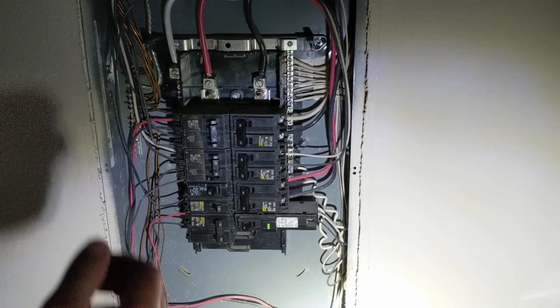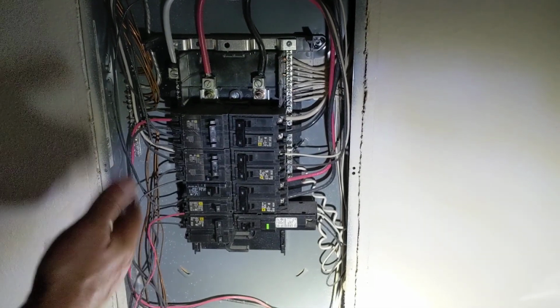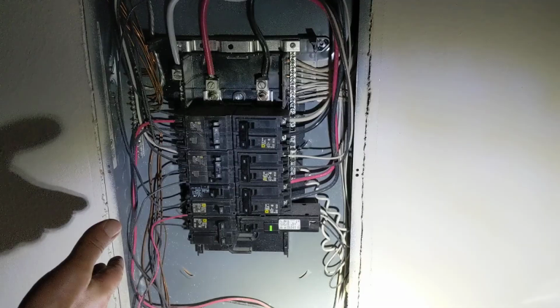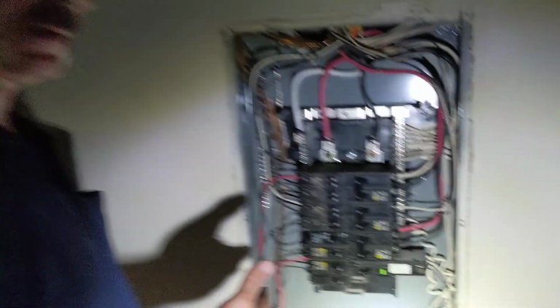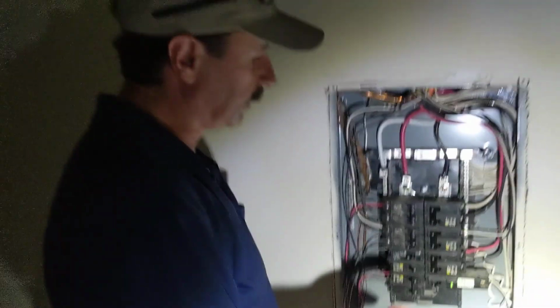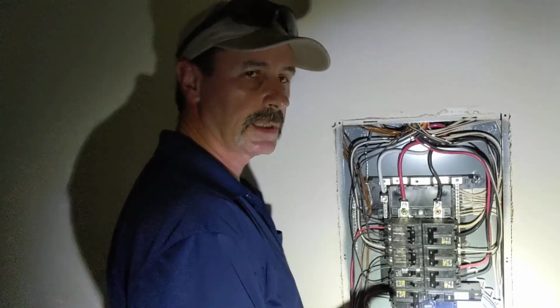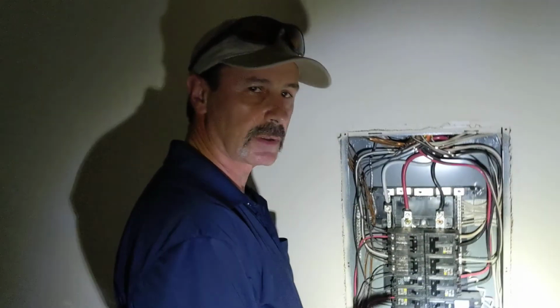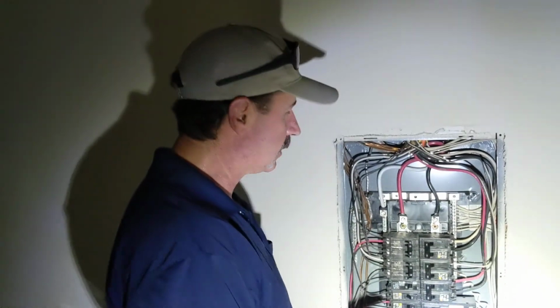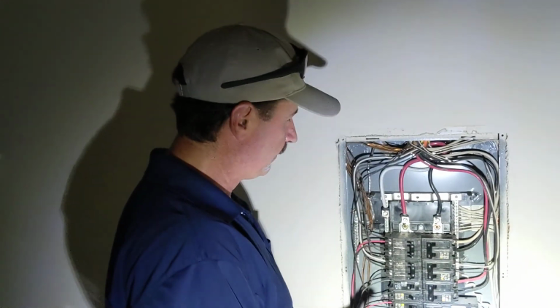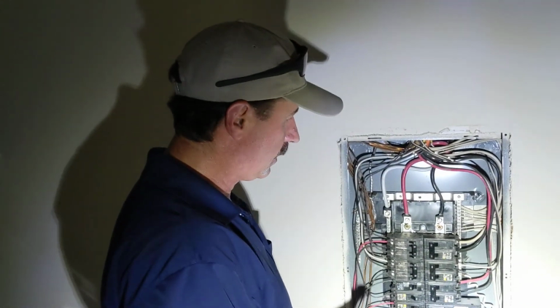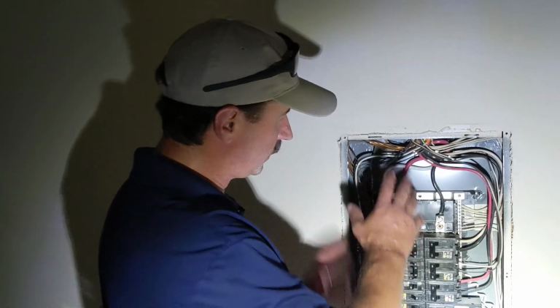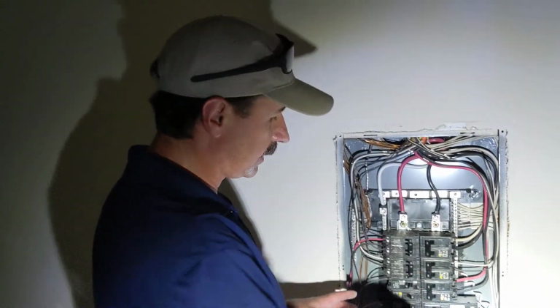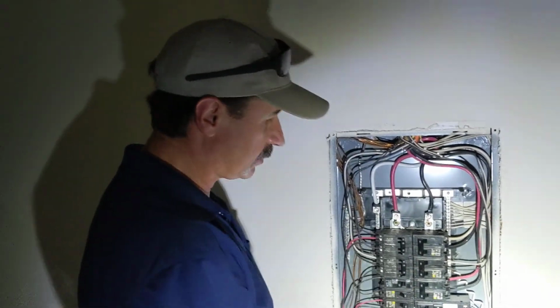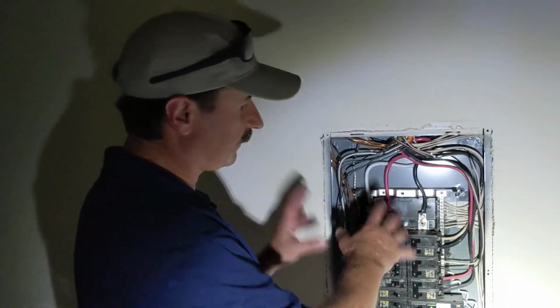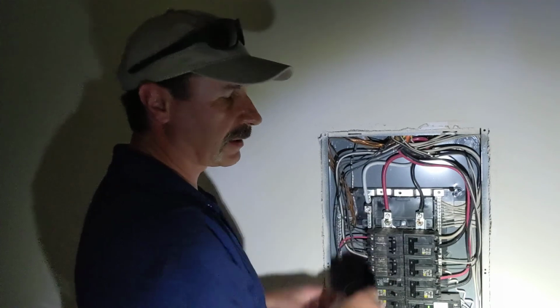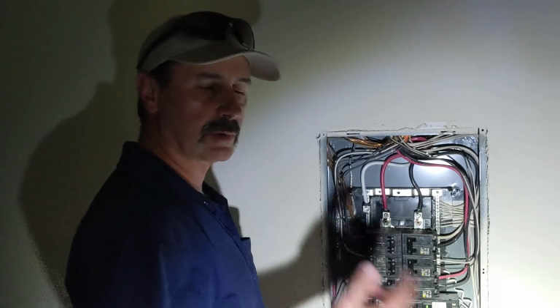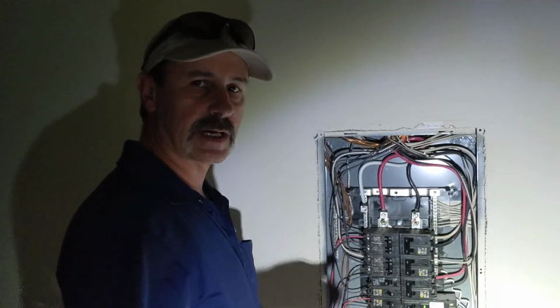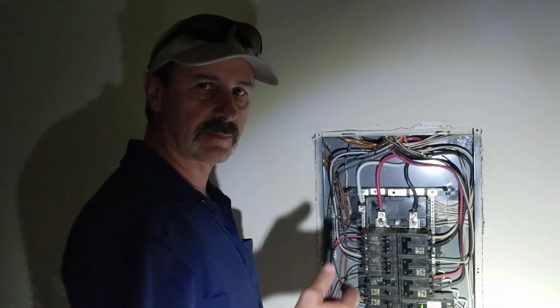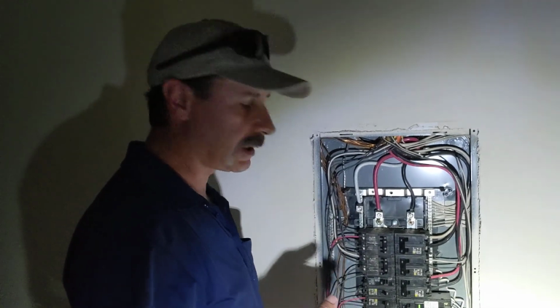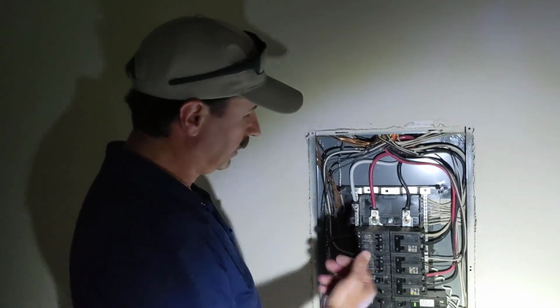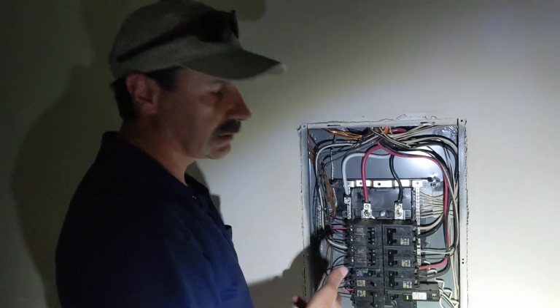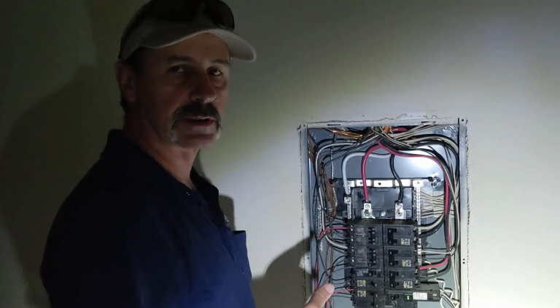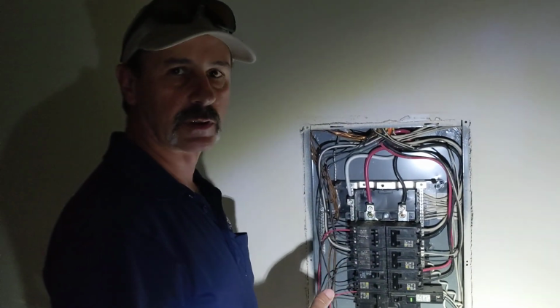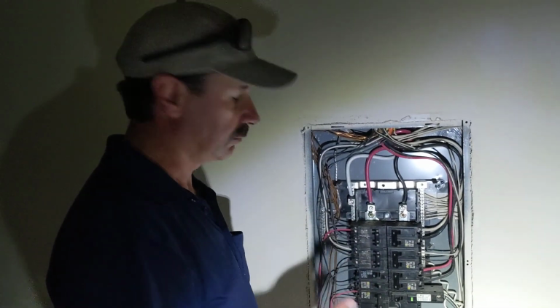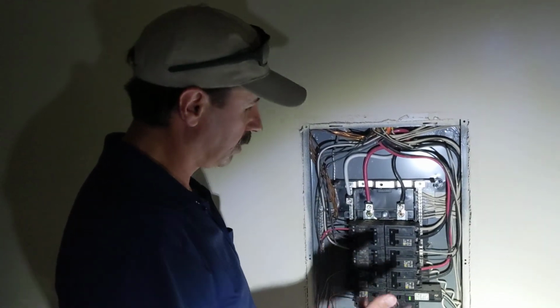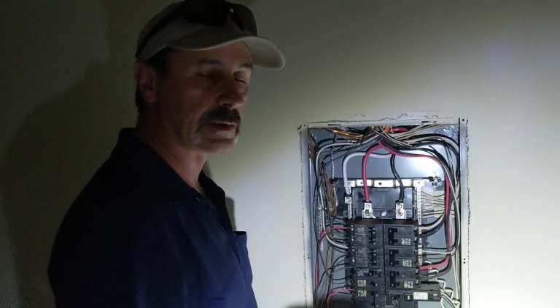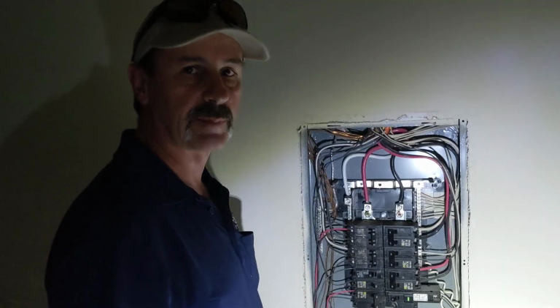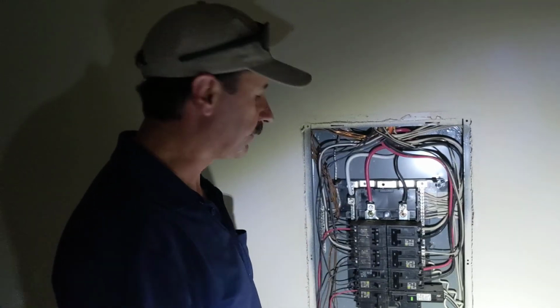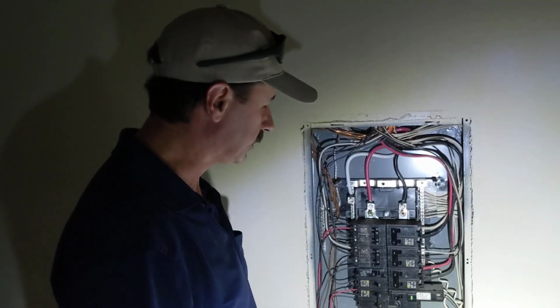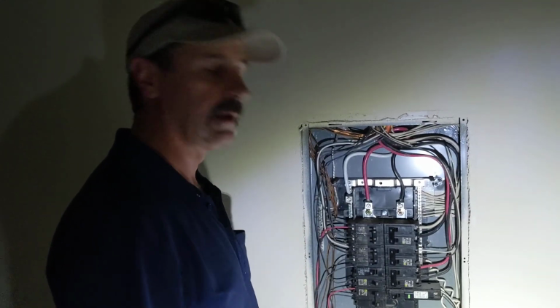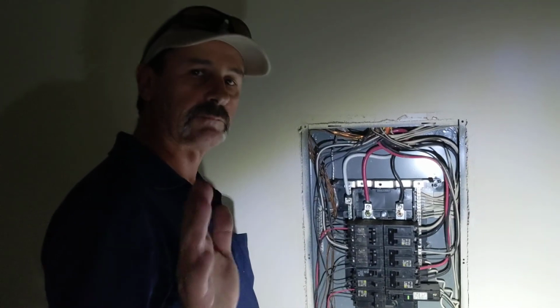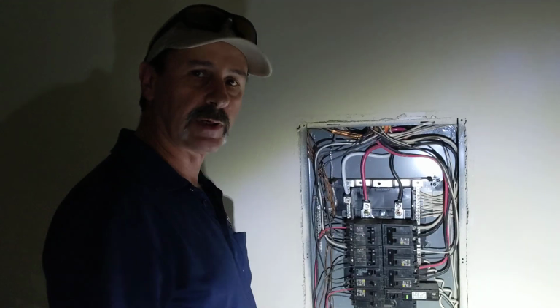But that is how you replace a circuit breaker. Once we've checked all the connections, we'll put the face back on, go outside, turn the main on, and make sure that this thing's working correctly and holding the power and everything. Thank you very much.